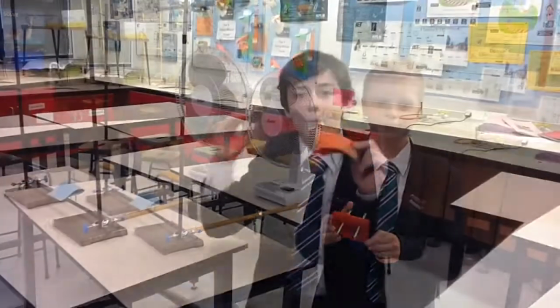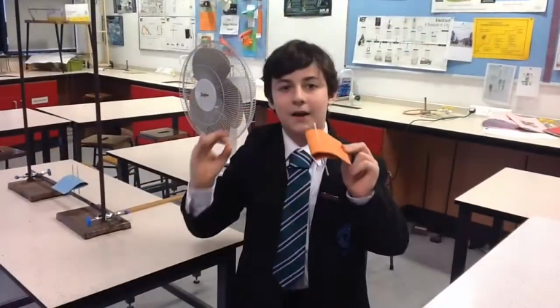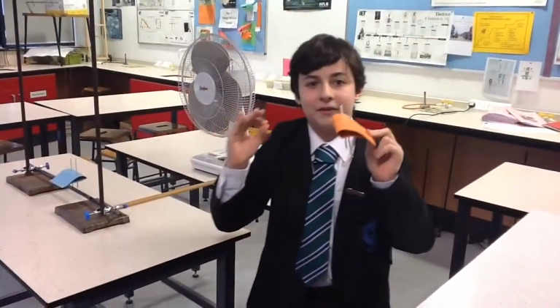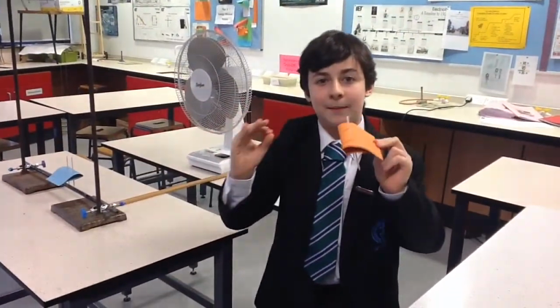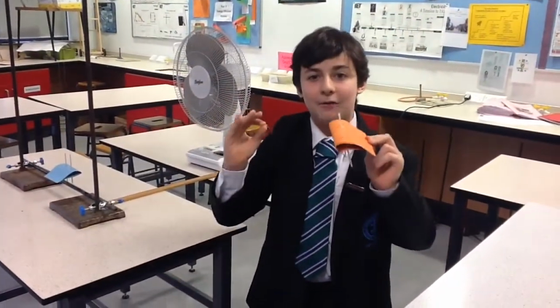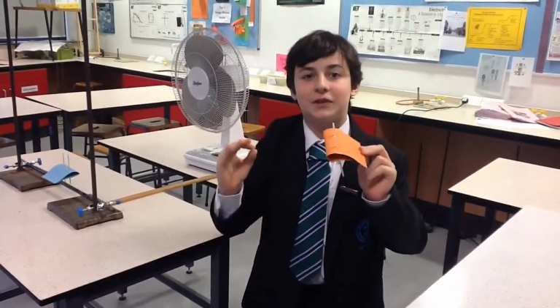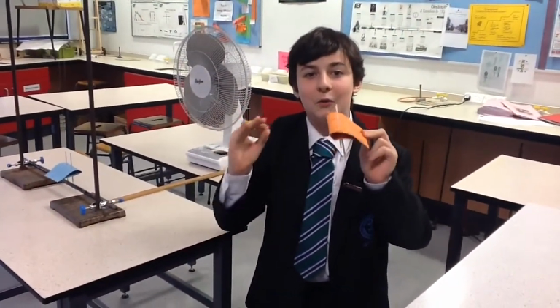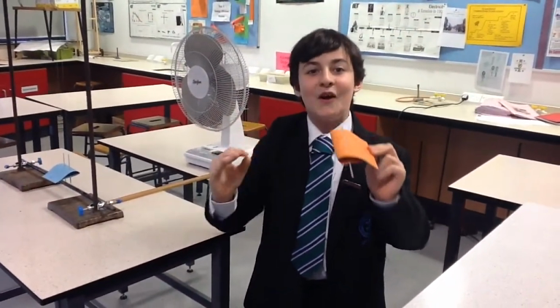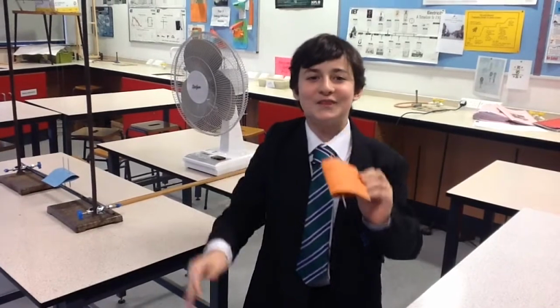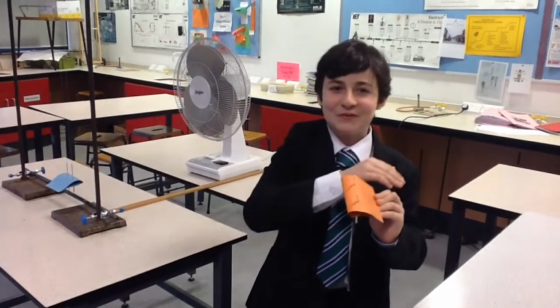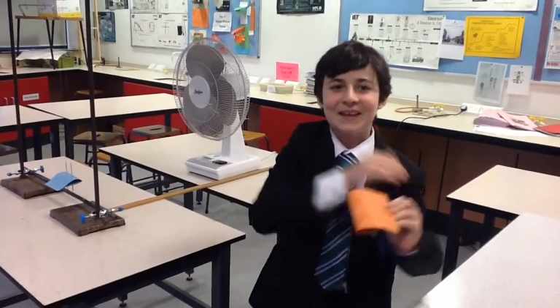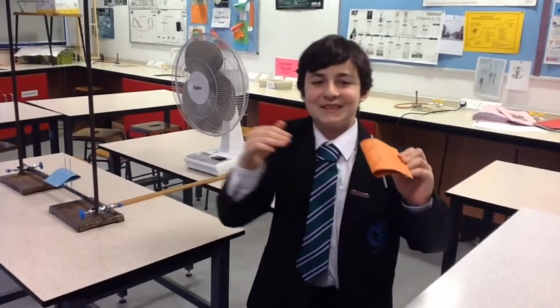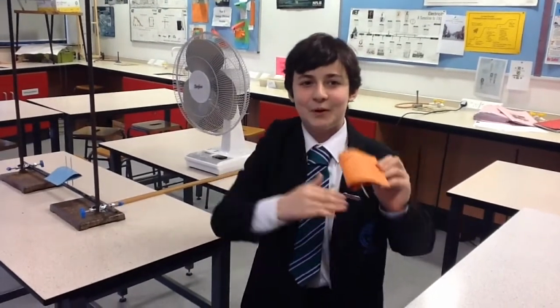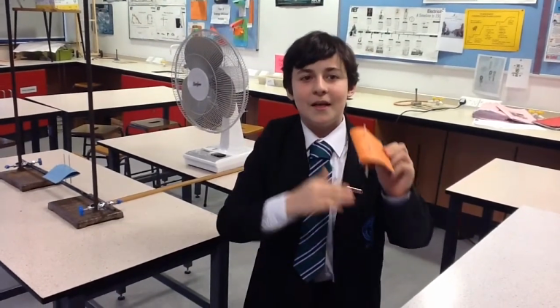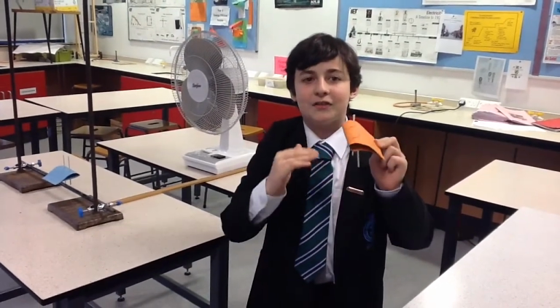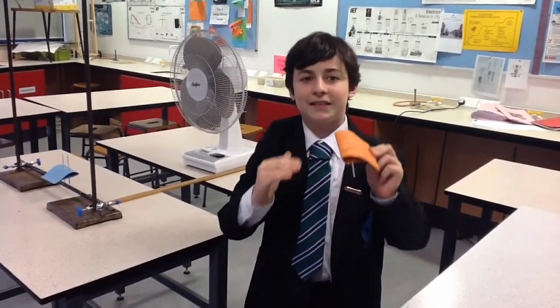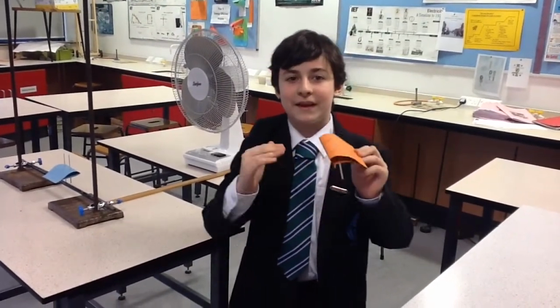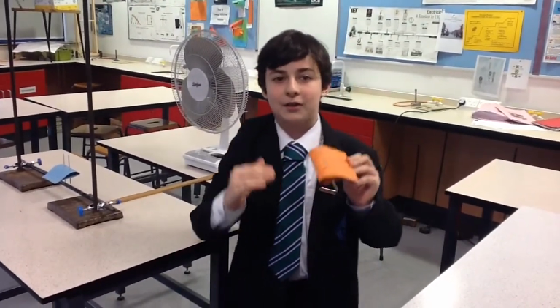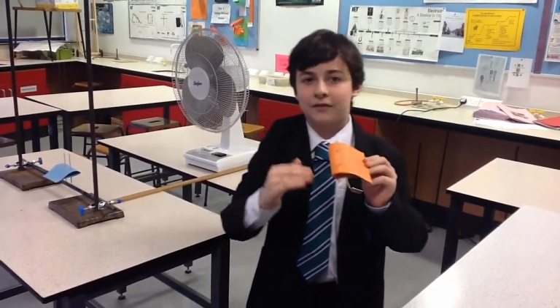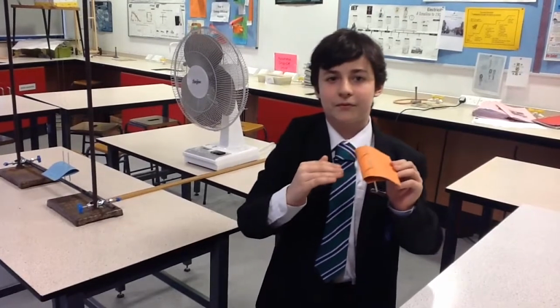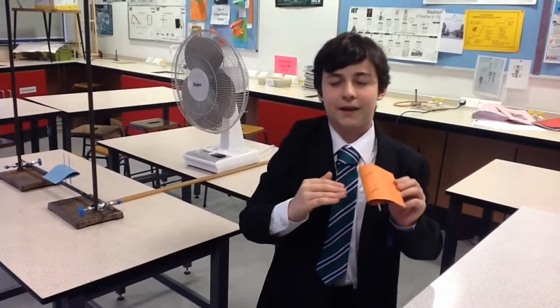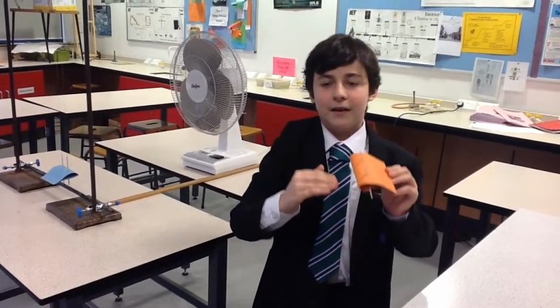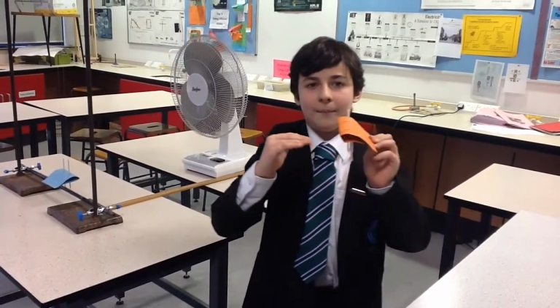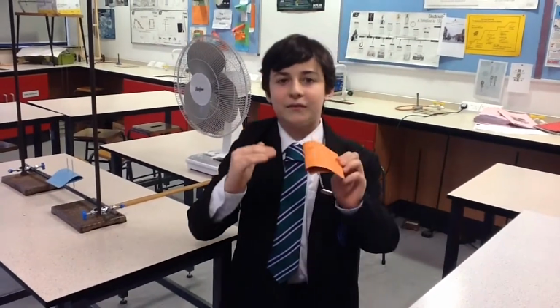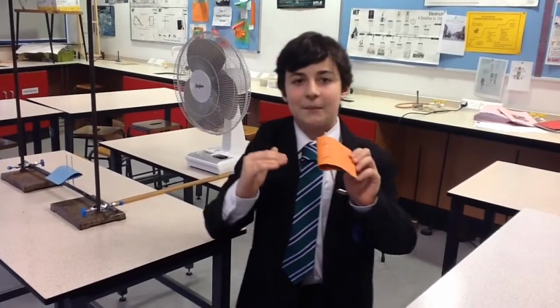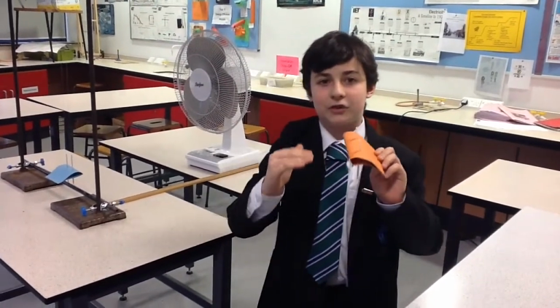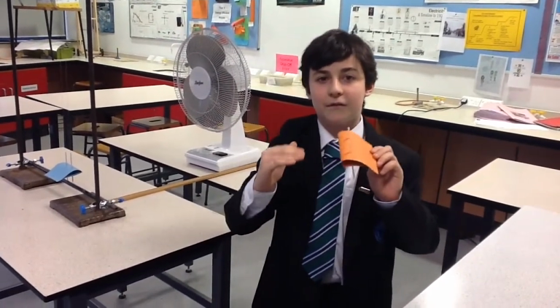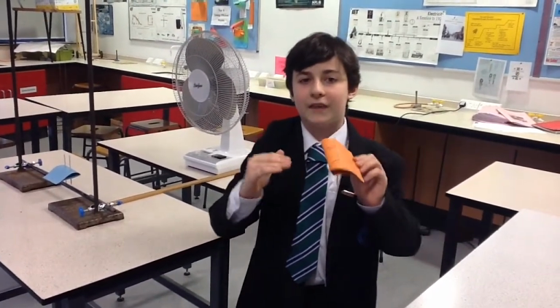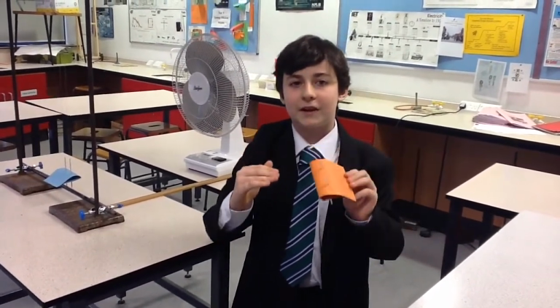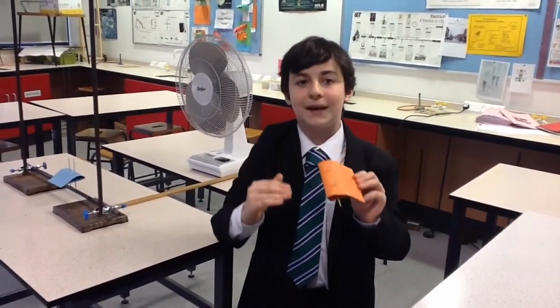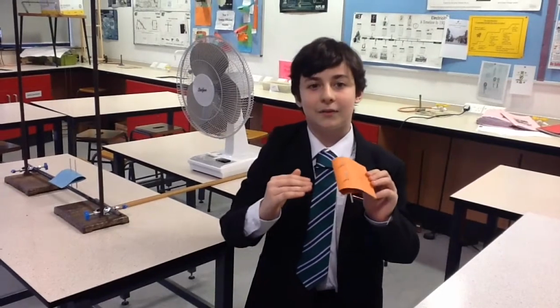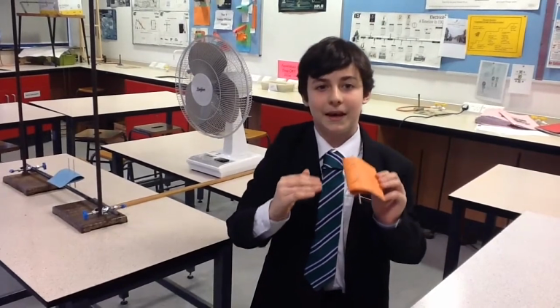A wing works because the shape allows air to flow quicker over the top of the wing than the bottom. This creates a difference in air pressure on the underside of the wing, giving the plane a lift.